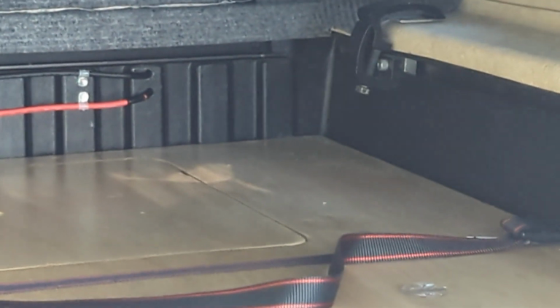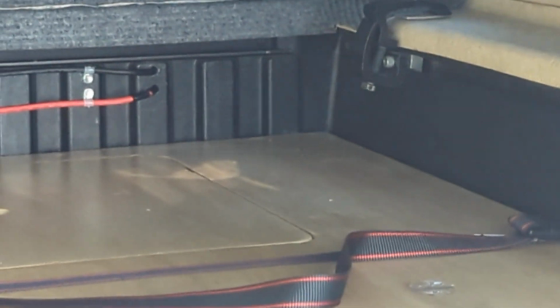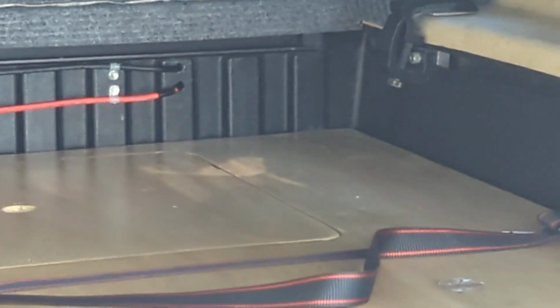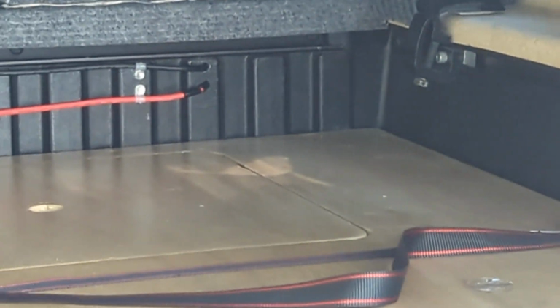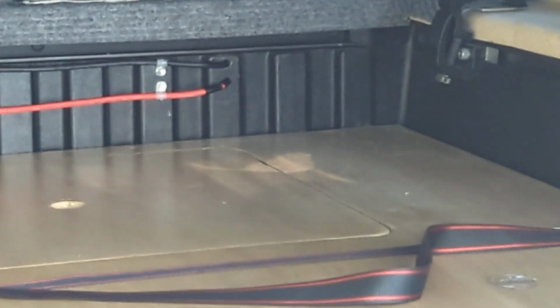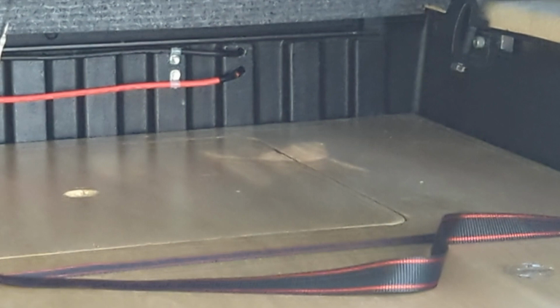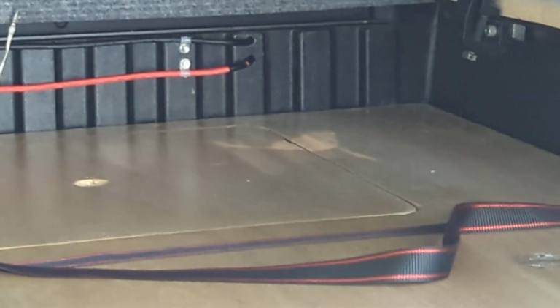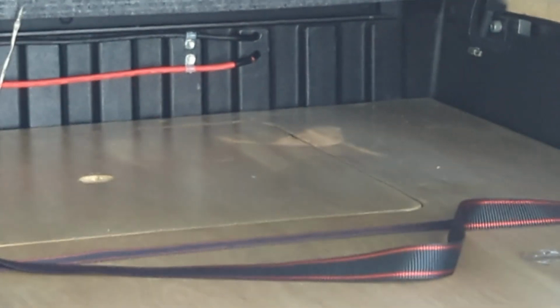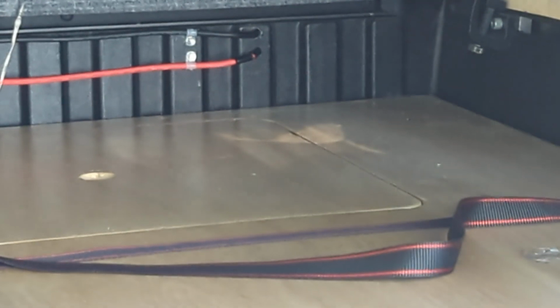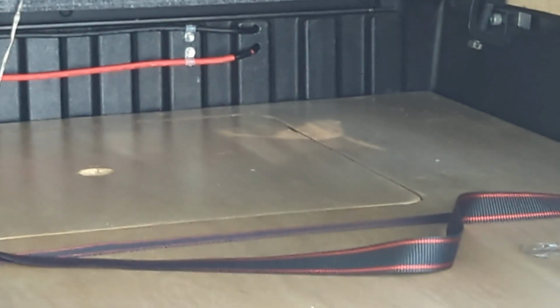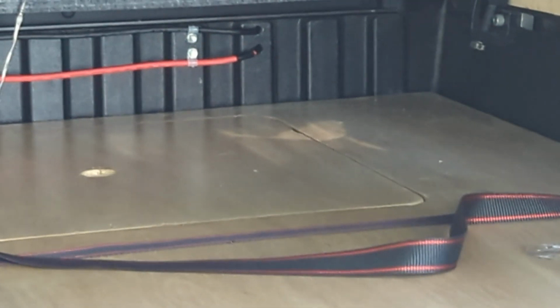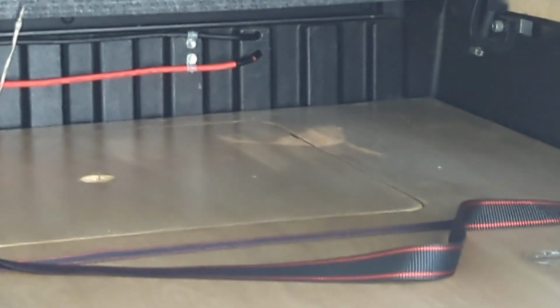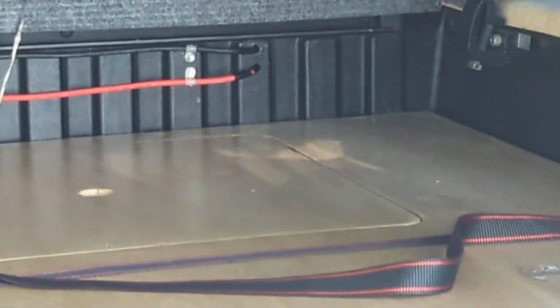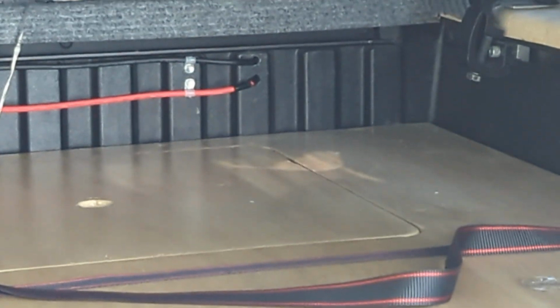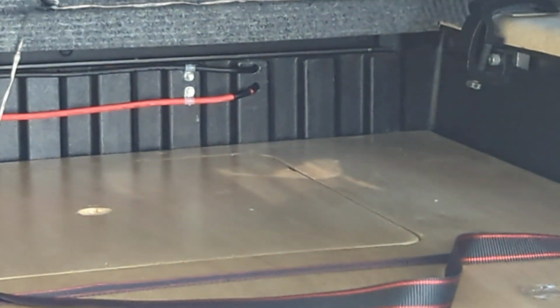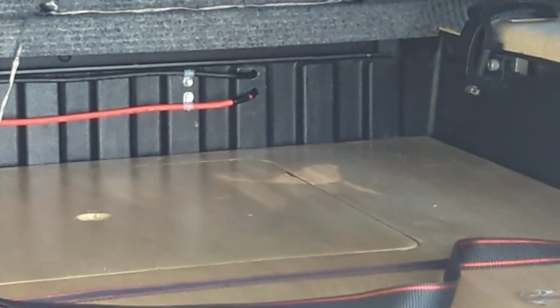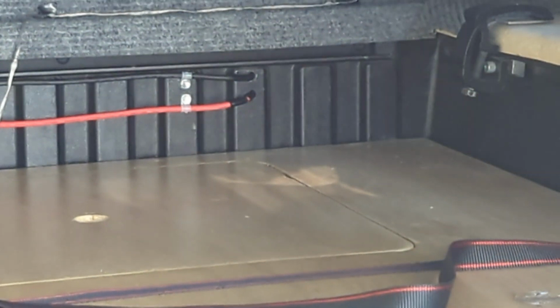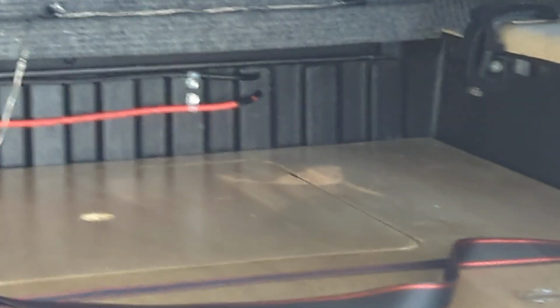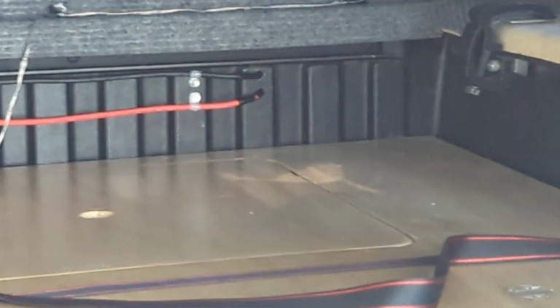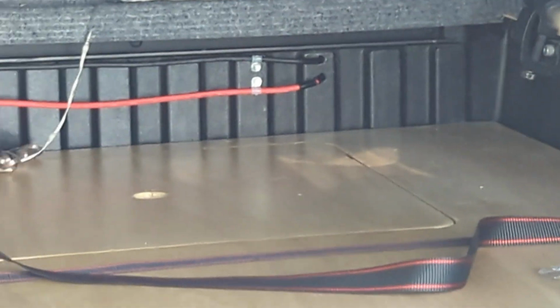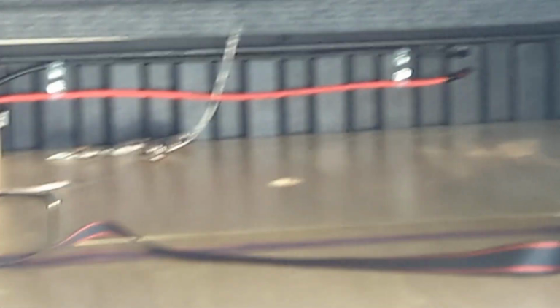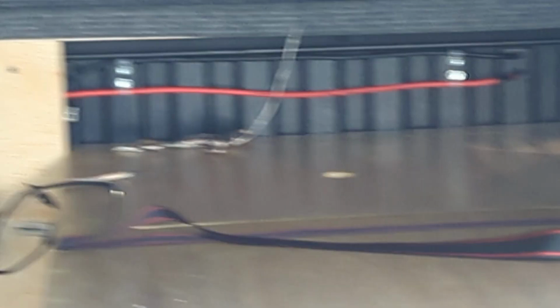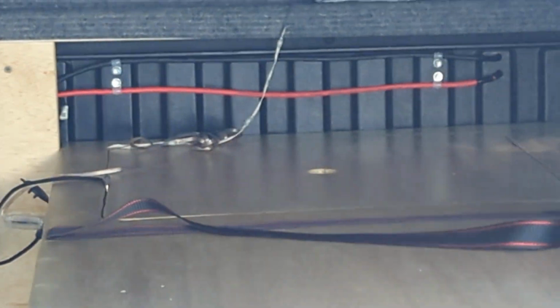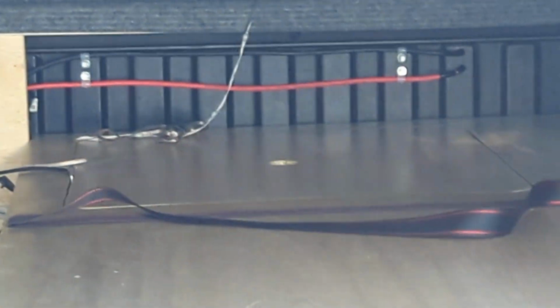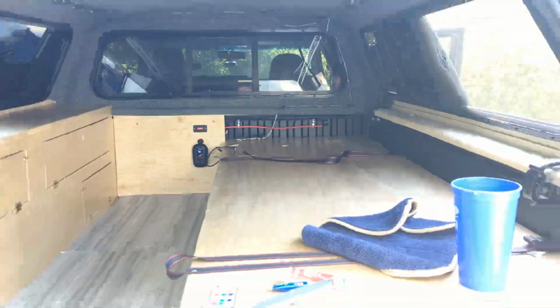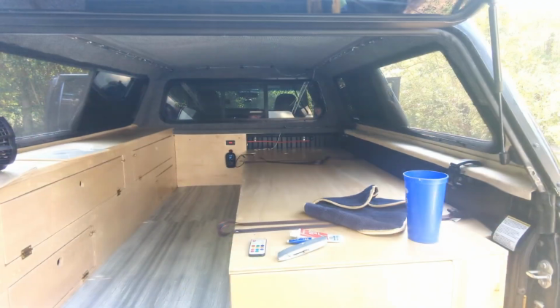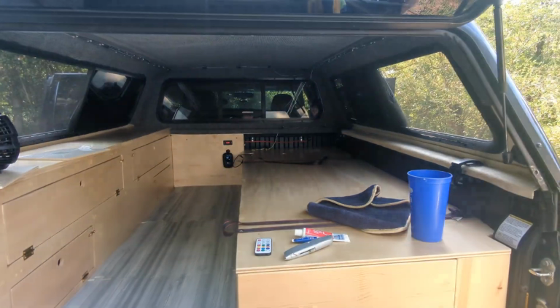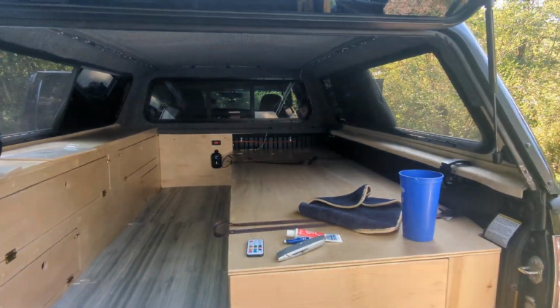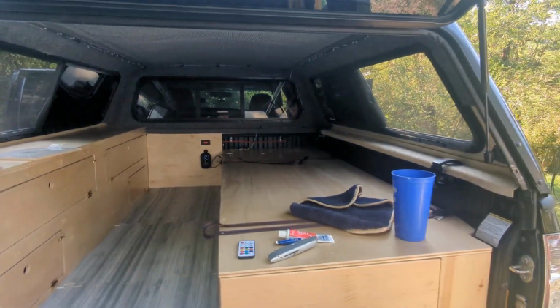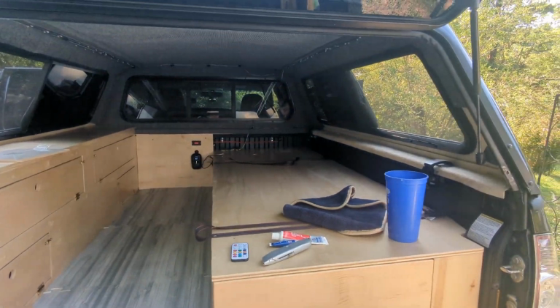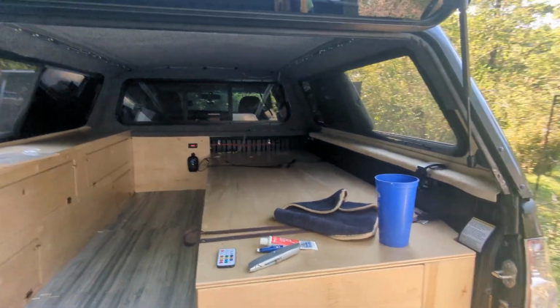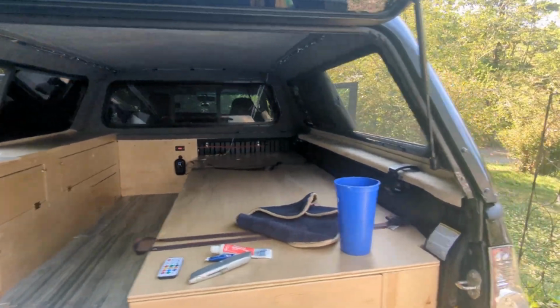I drilled a couple of holes through the back bed. I didn't put a drainage loop in there, so I'm going to have to caulk the heck out of those eventually. And they'll get hidden by the mattress.